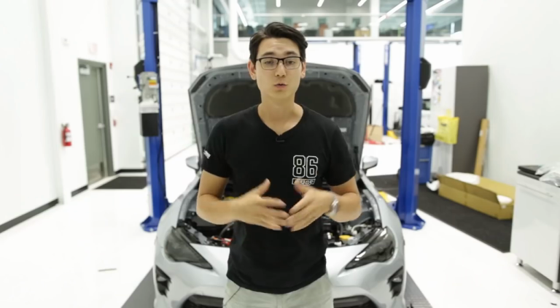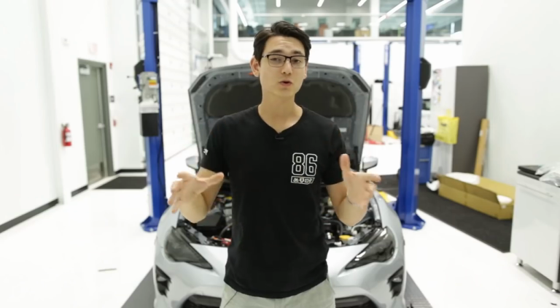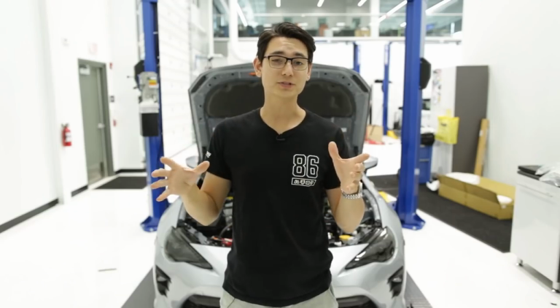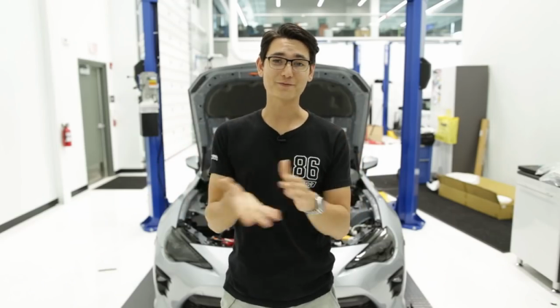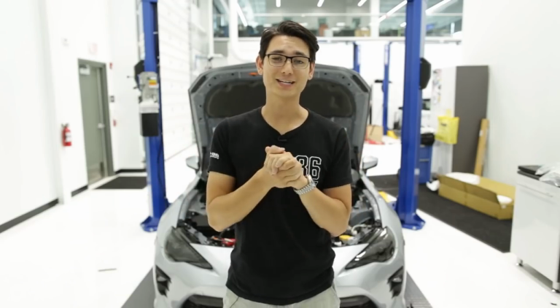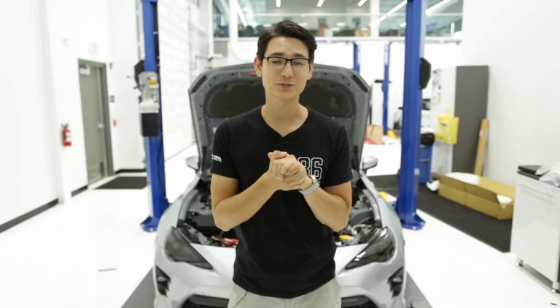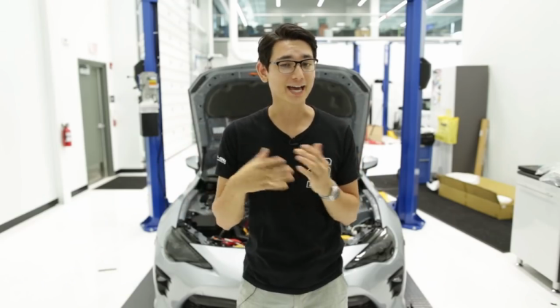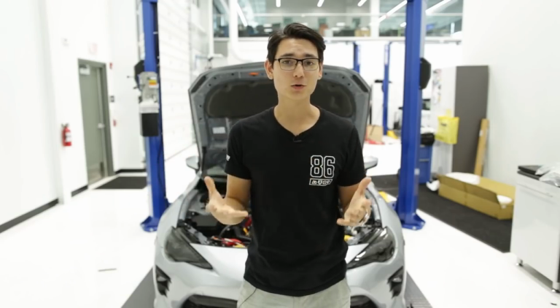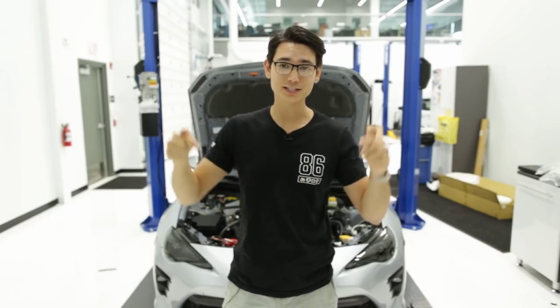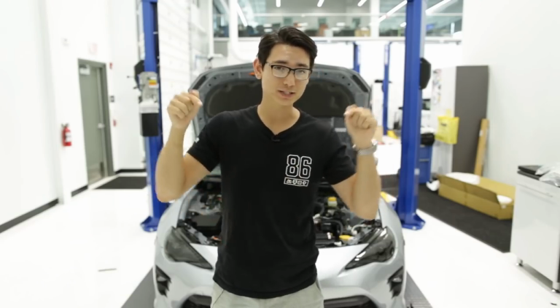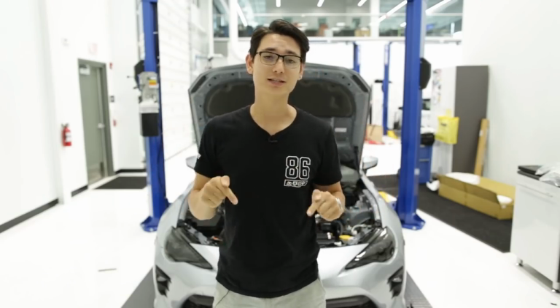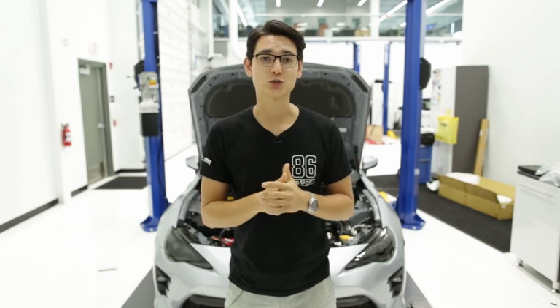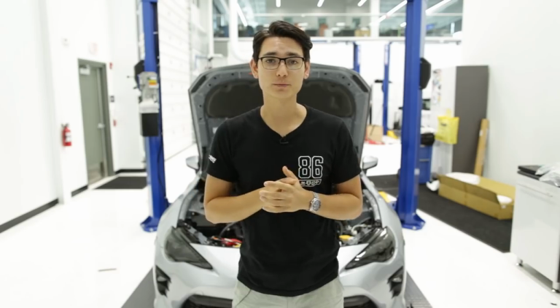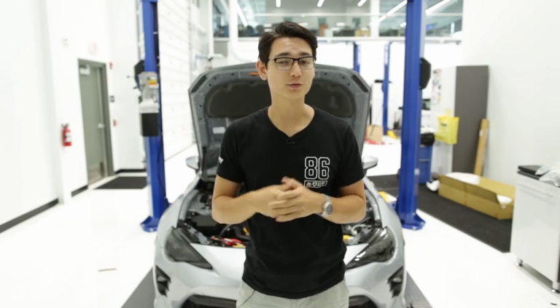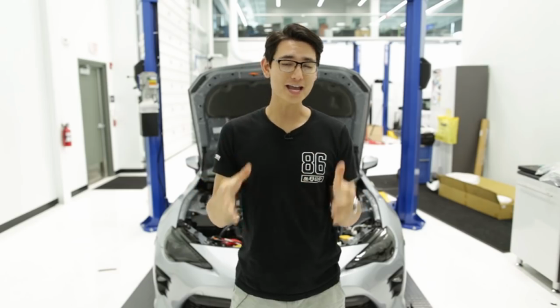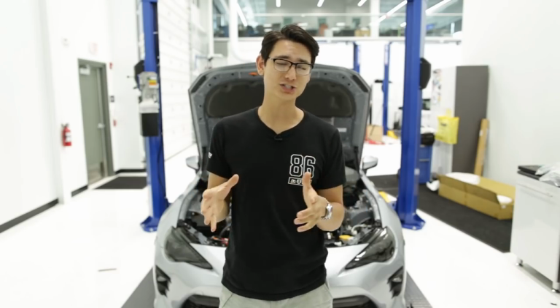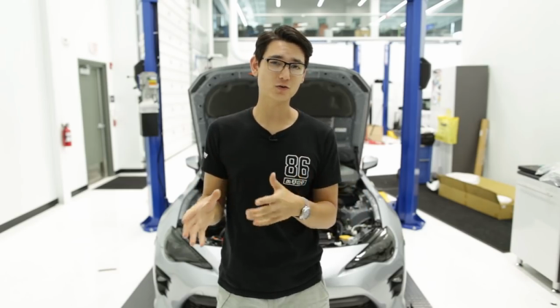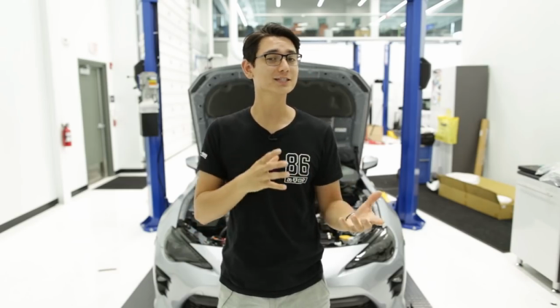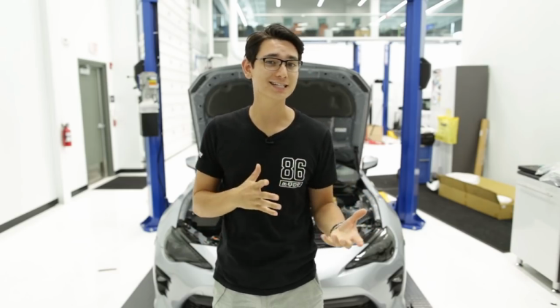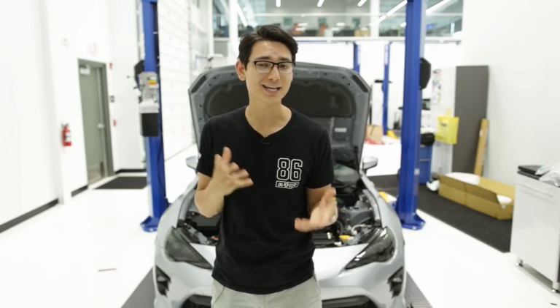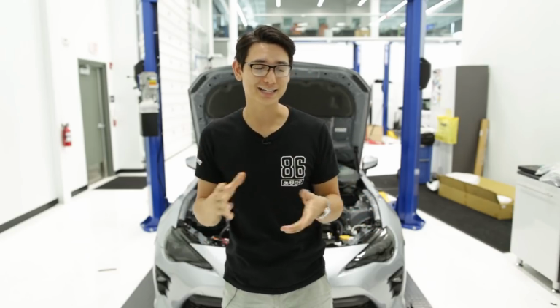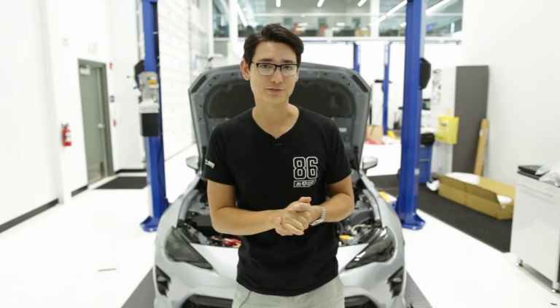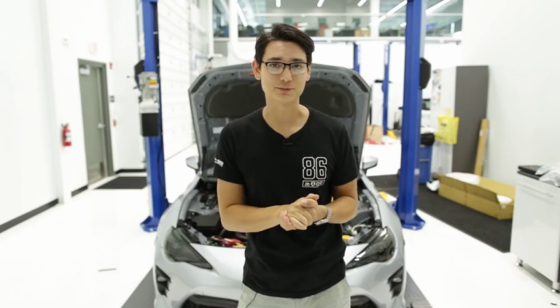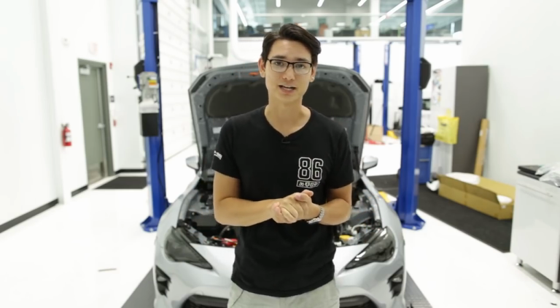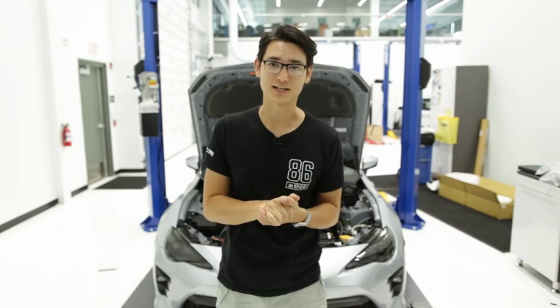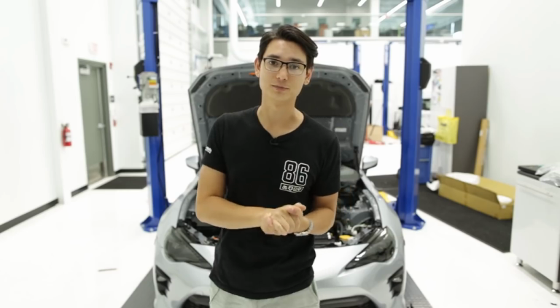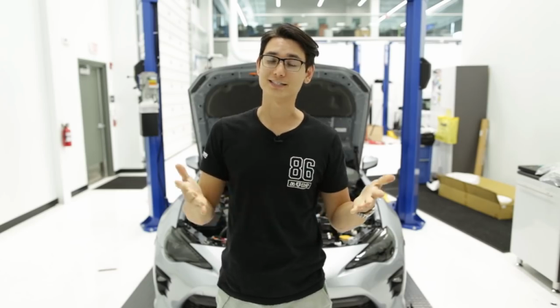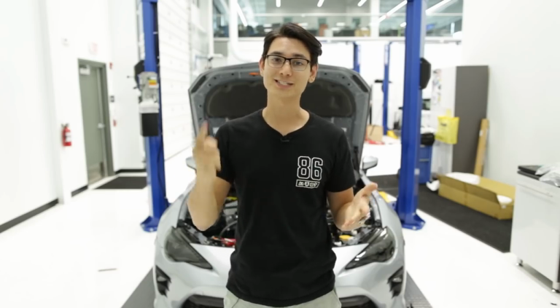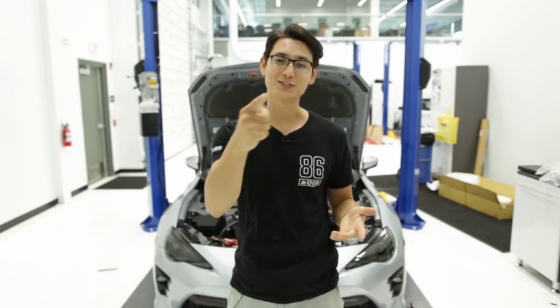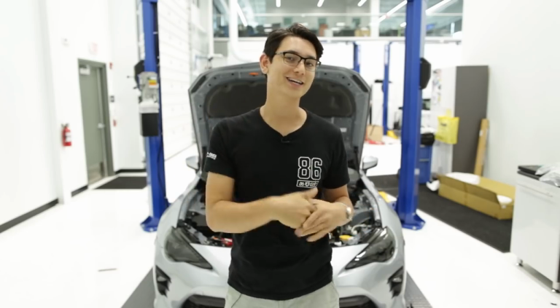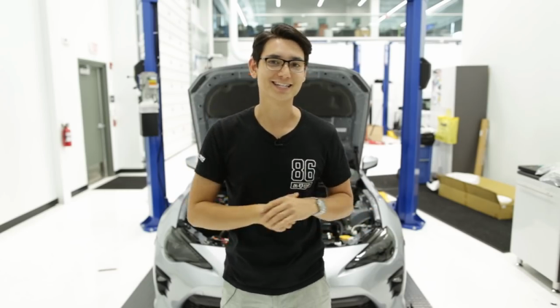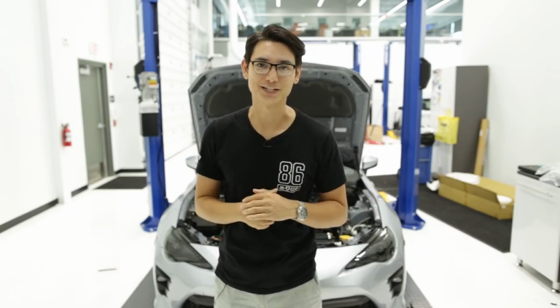Well, those are all the parts I have for you guys this month. As always, the links are going to be down in the description. If you have any questions at all, feel free to send us an email at sales@ft86speedfactory.com. This is Thomas and I'll see you guys in the next video.